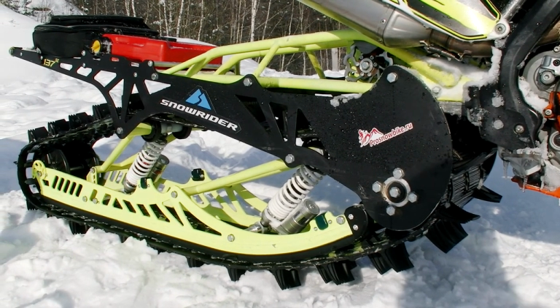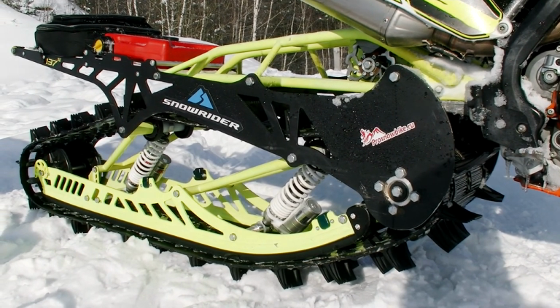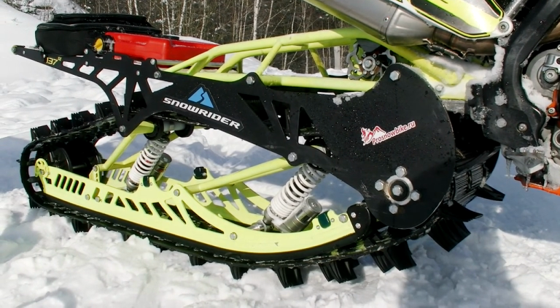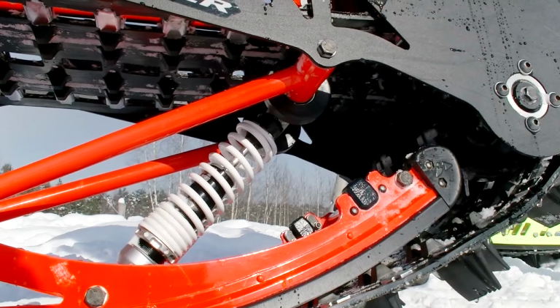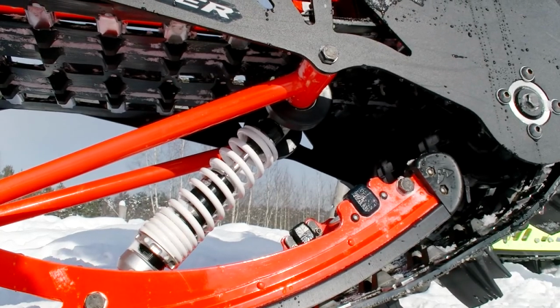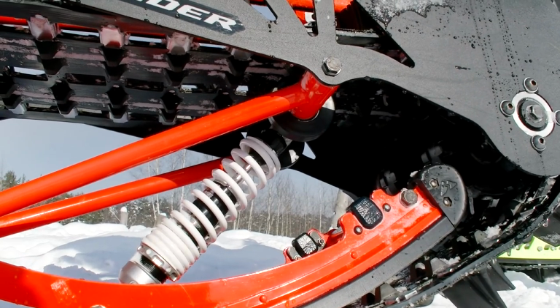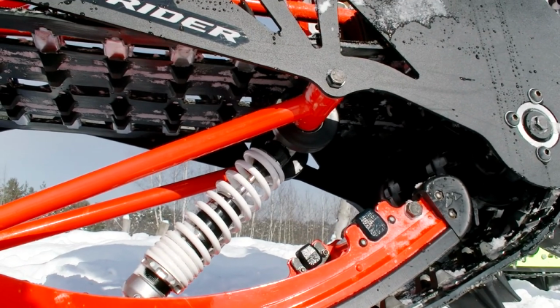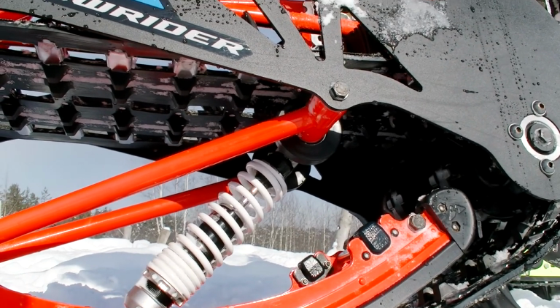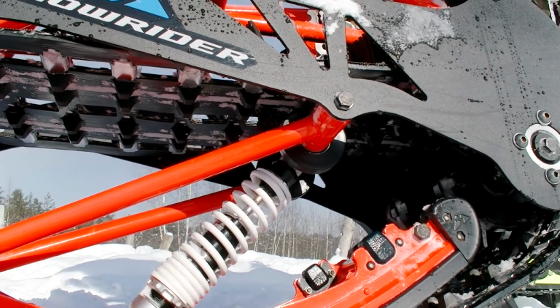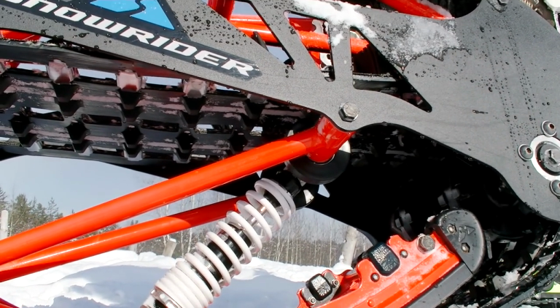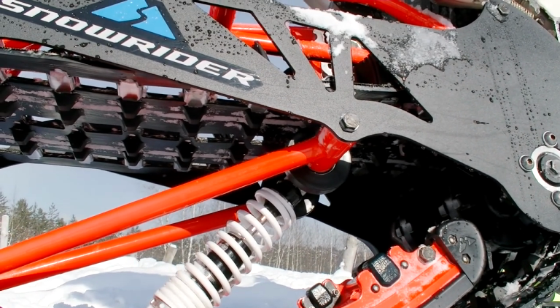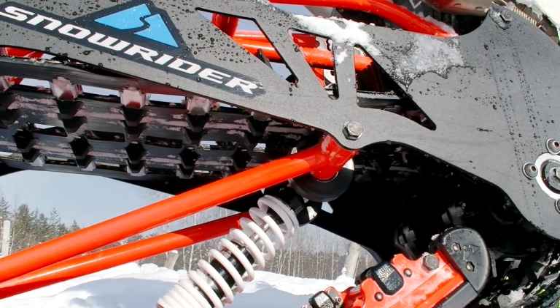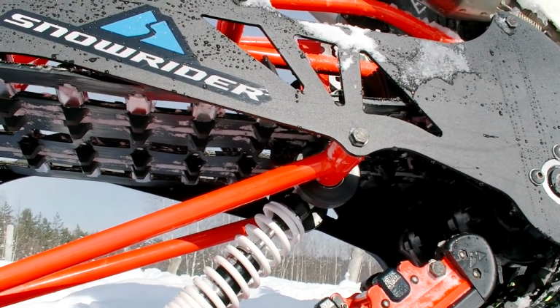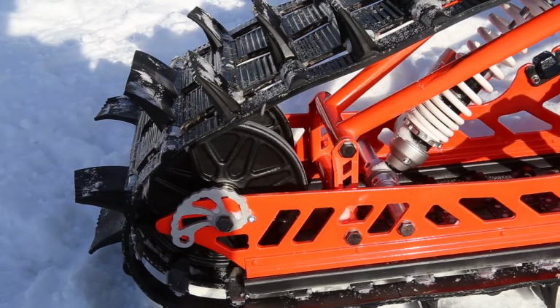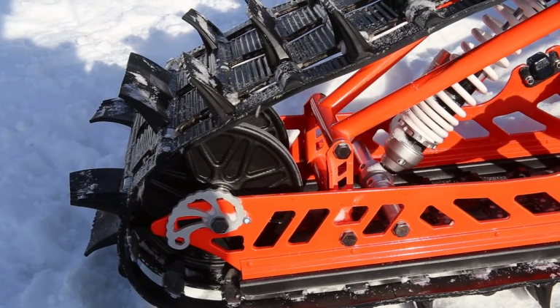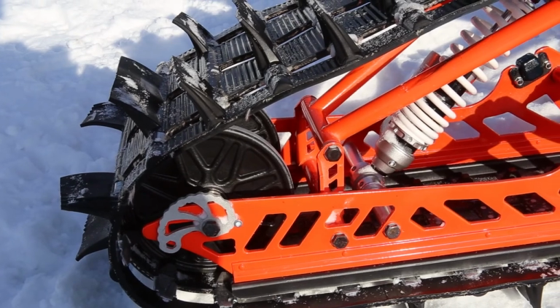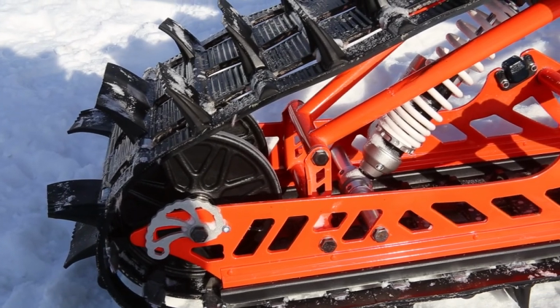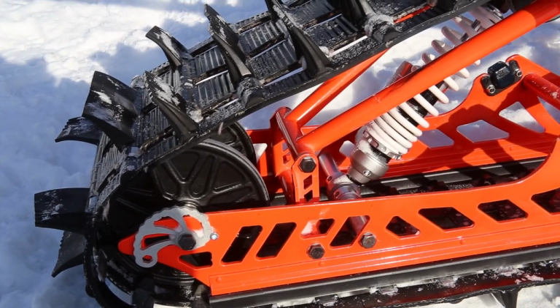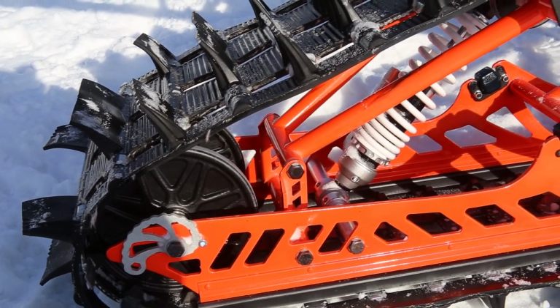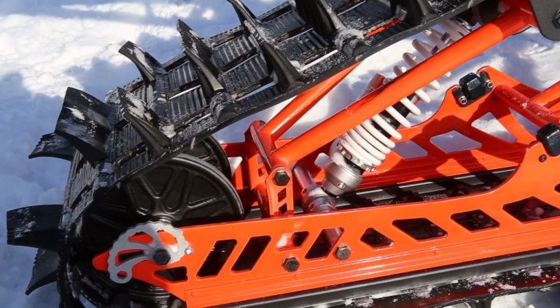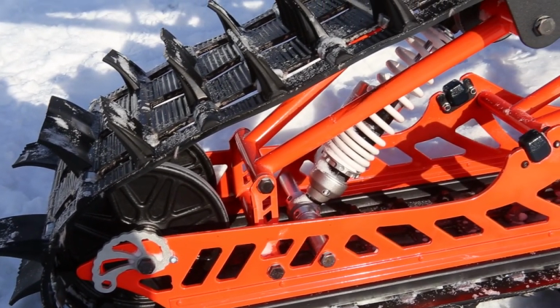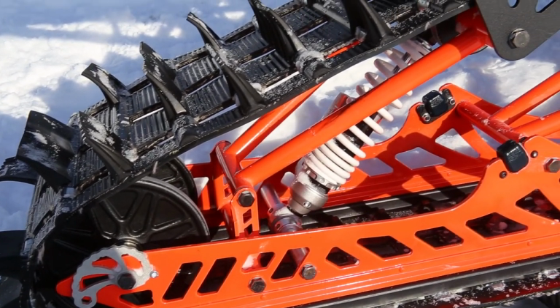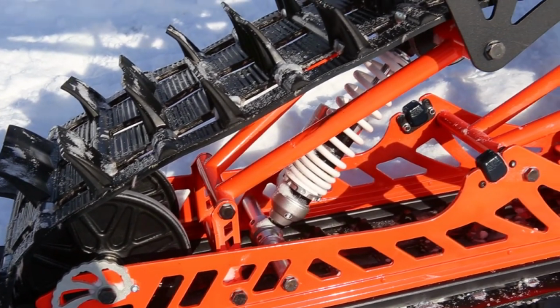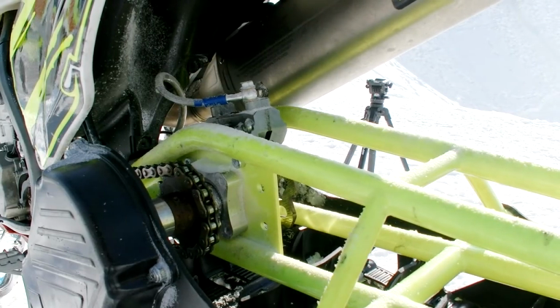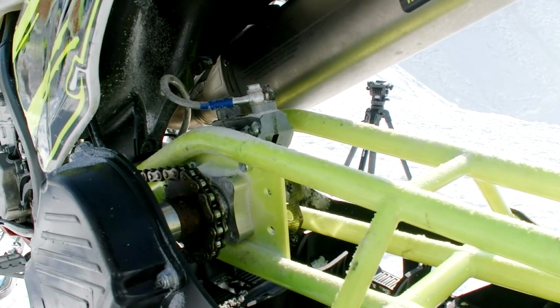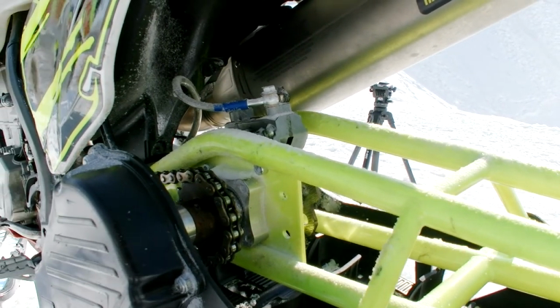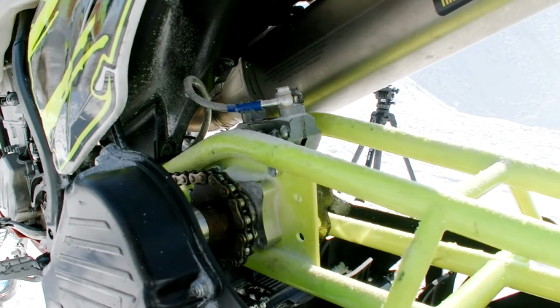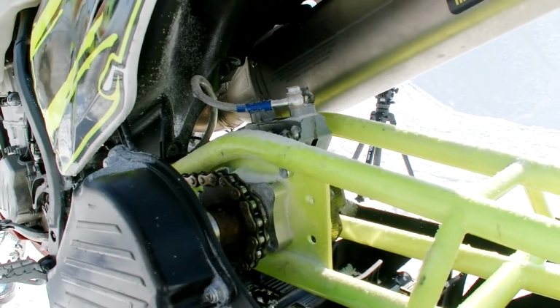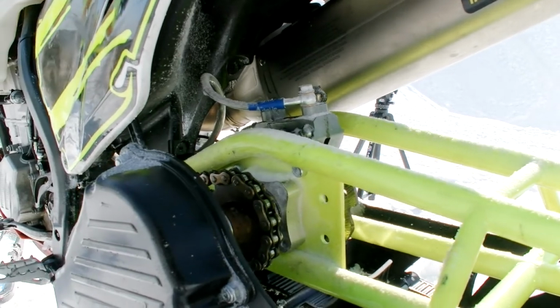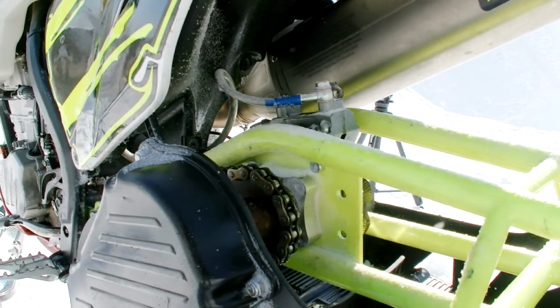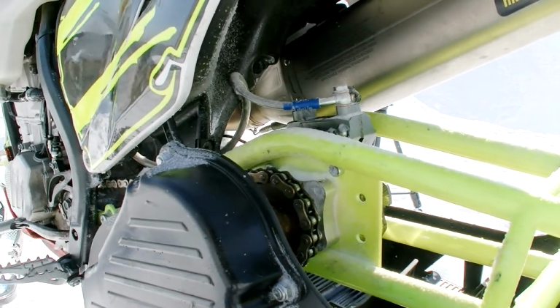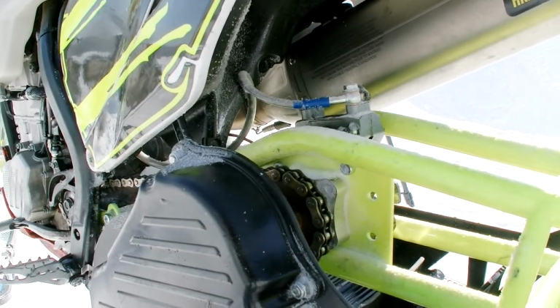The track is like on a snowmobile, and its frame is made of high-quality steel. The width of the track is 12 inches. There is a chain drive working together with a reducer, and there is even a special speed indicator that shows real speed on the dashboard.